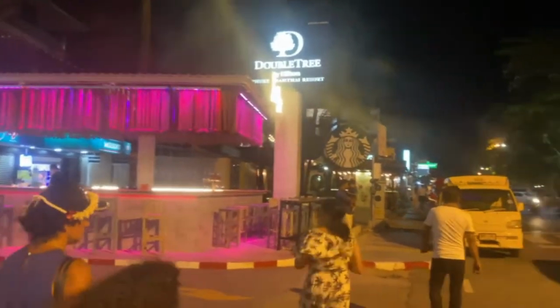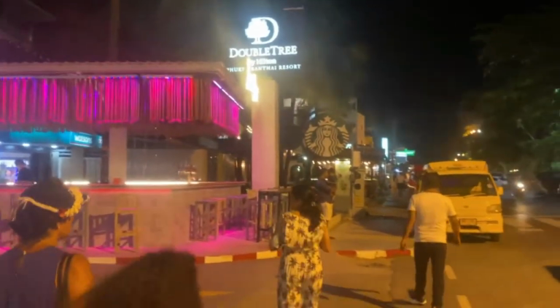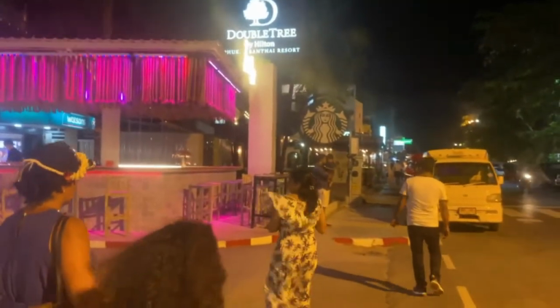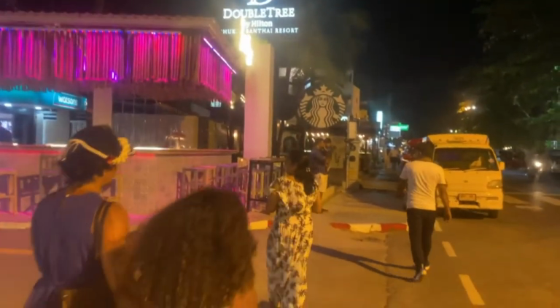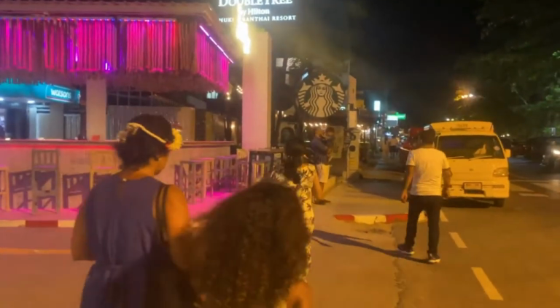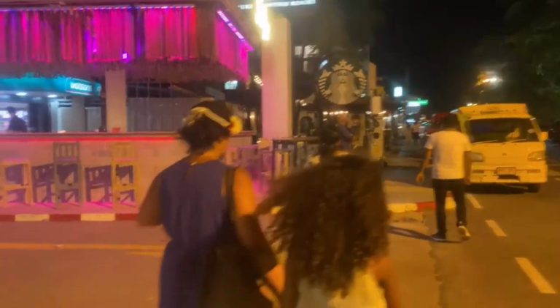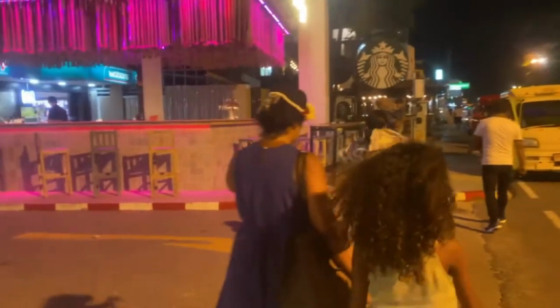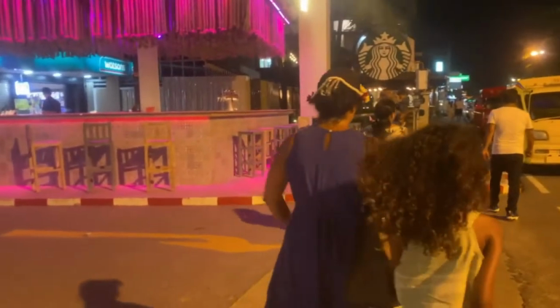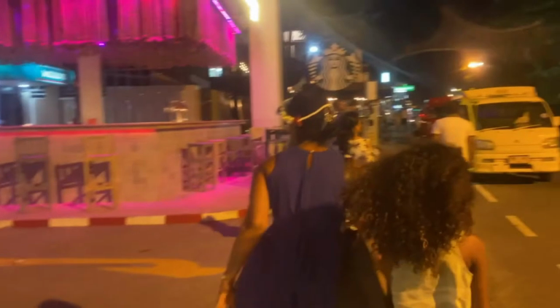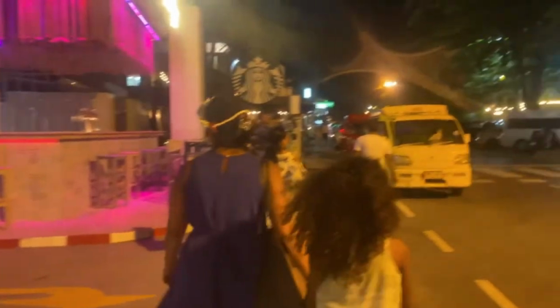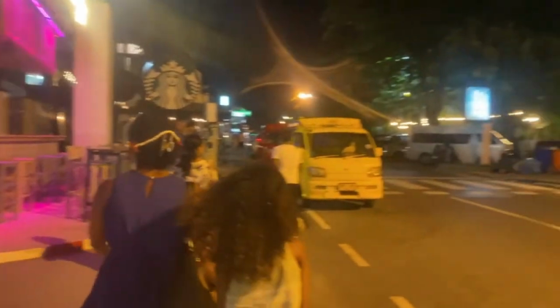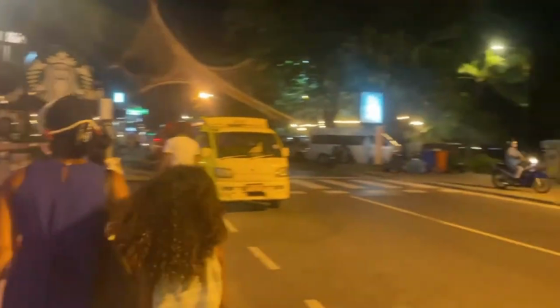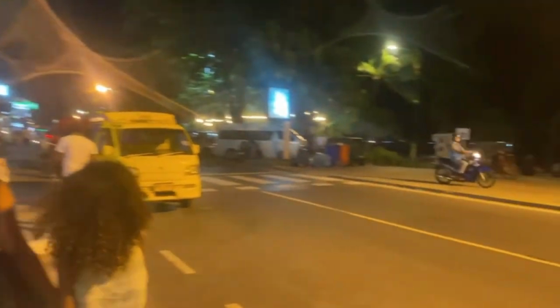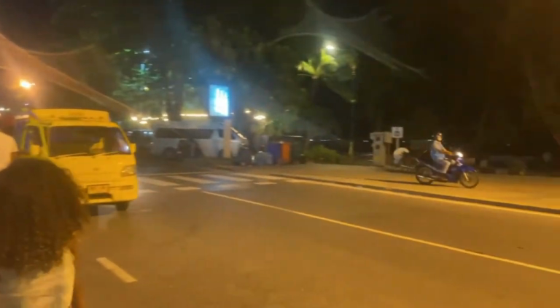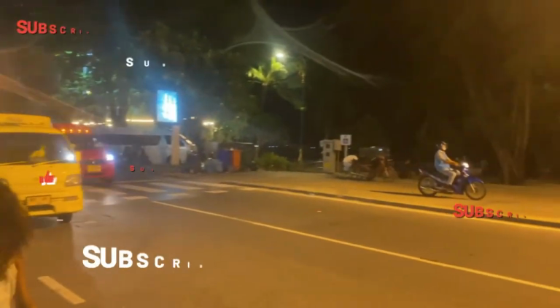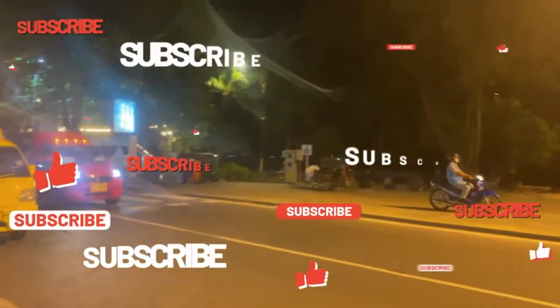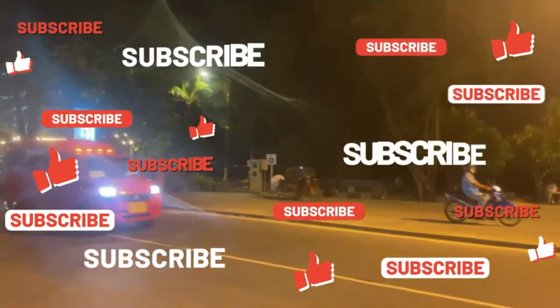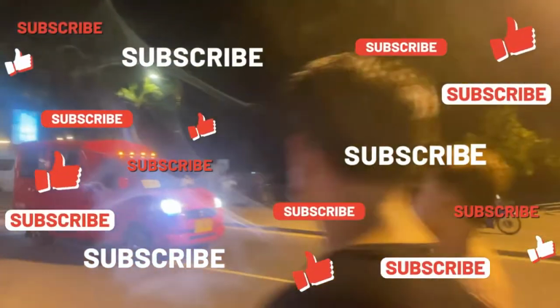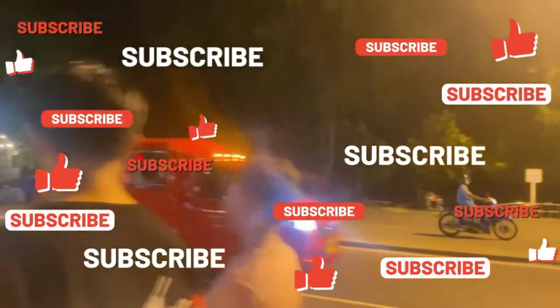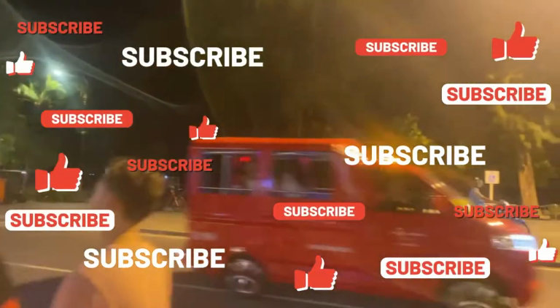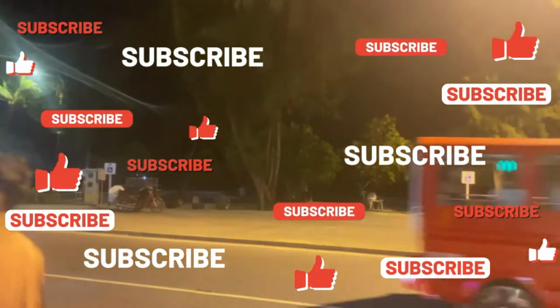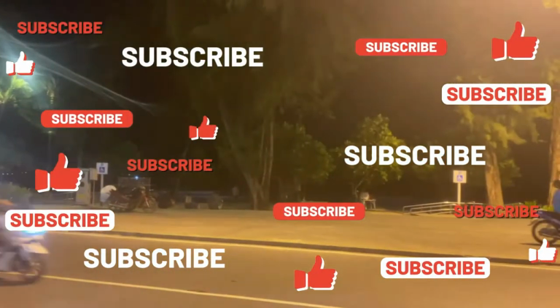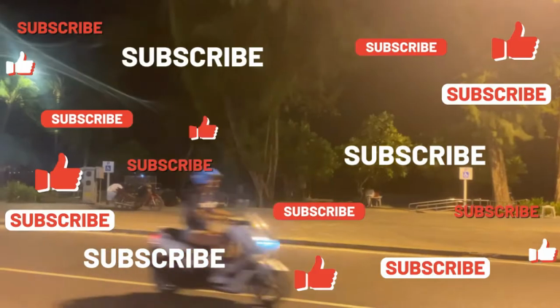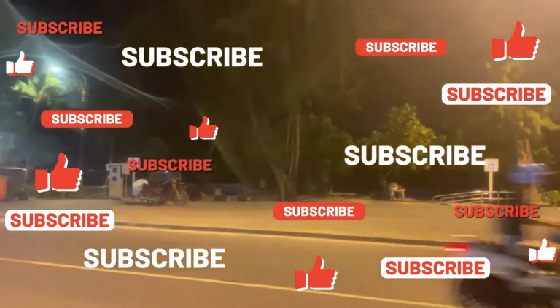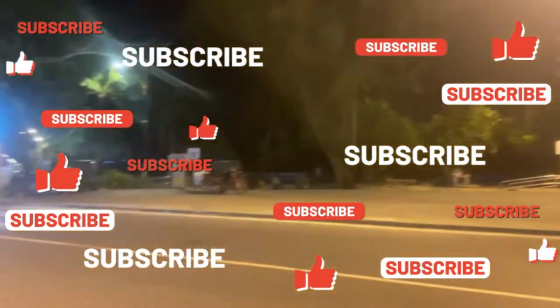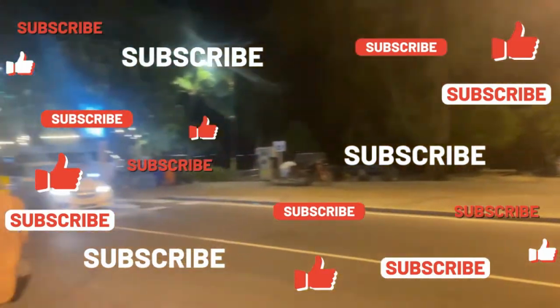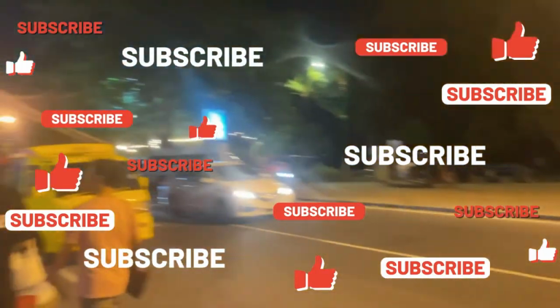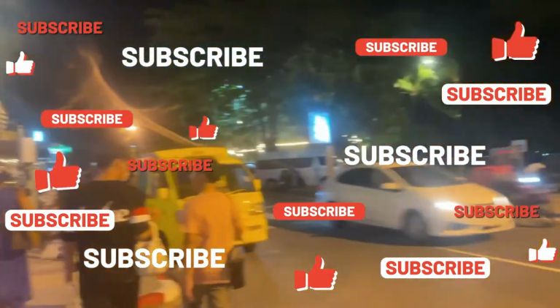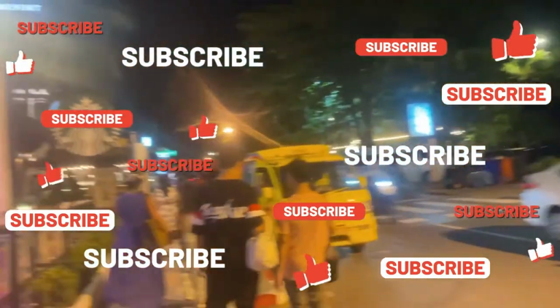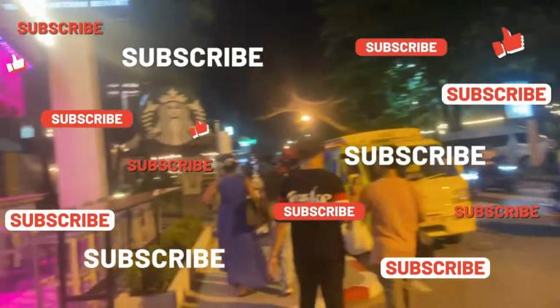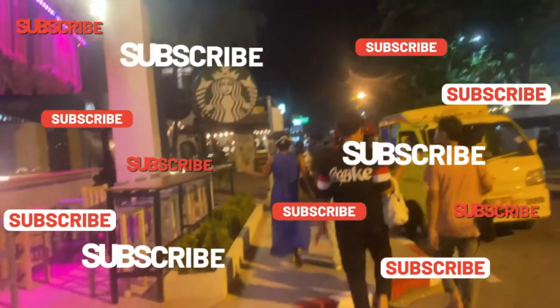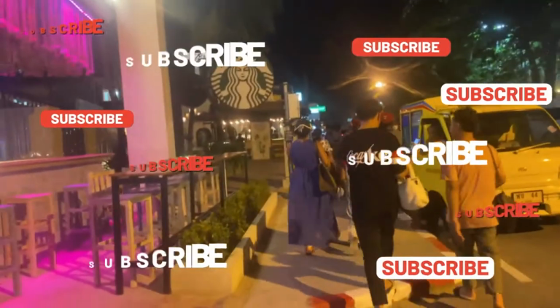Anyhow, this was vlog number 4. We then went to eat at our hotel. I hope you enjoyed this. Do like, share, subscribe, and comment. See you in the next vlog — till then, stay connected, stay safe. Bye for now.